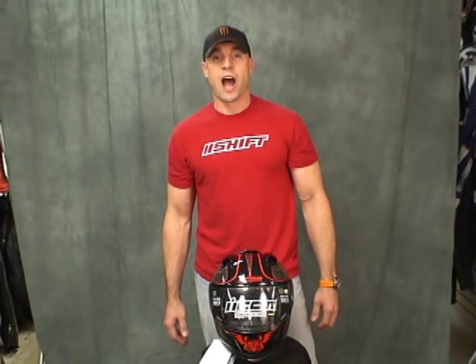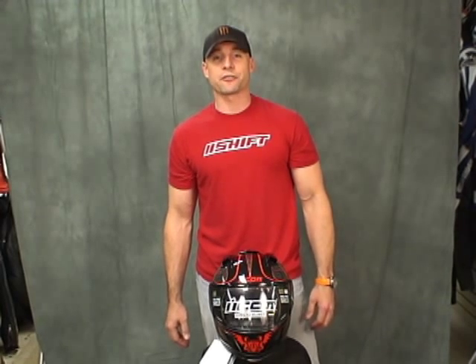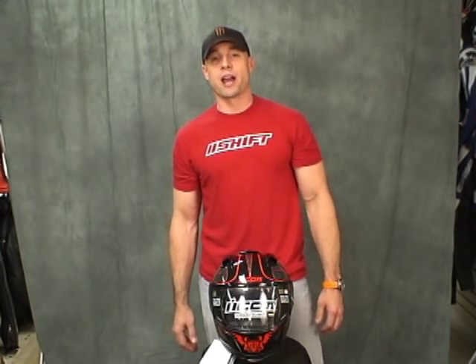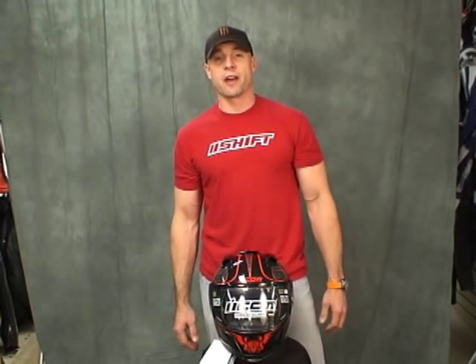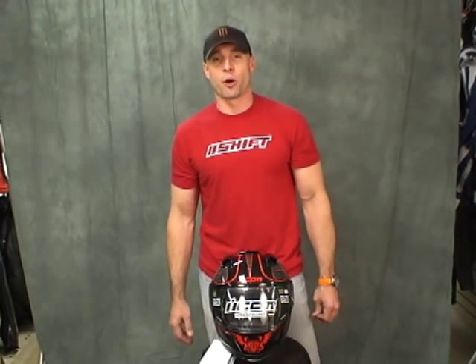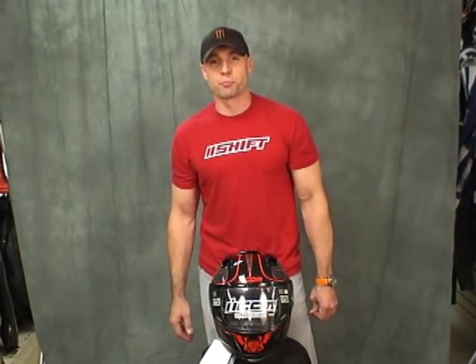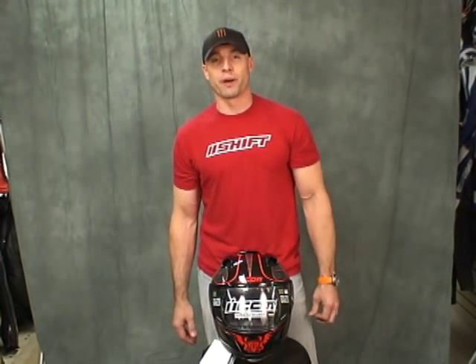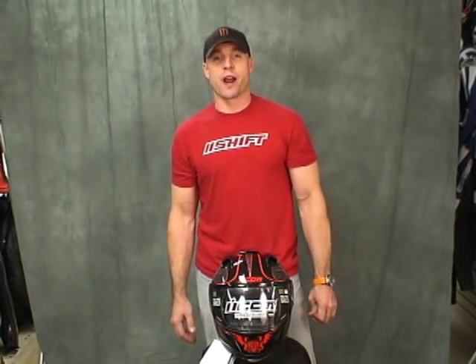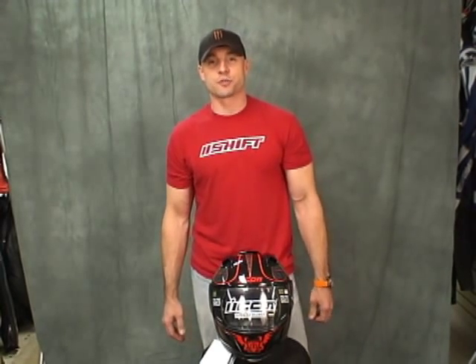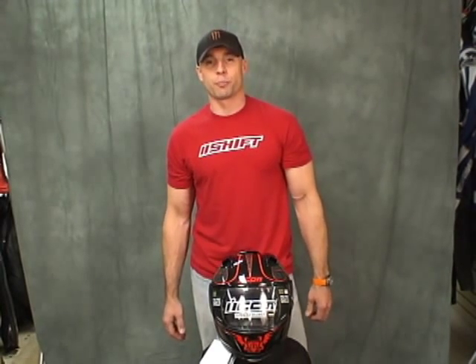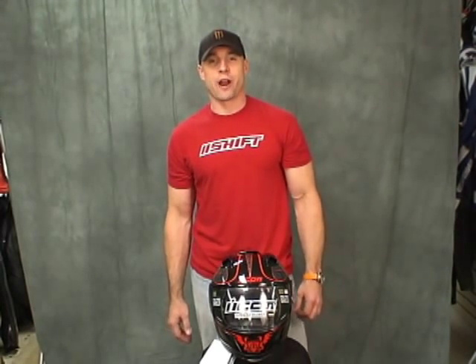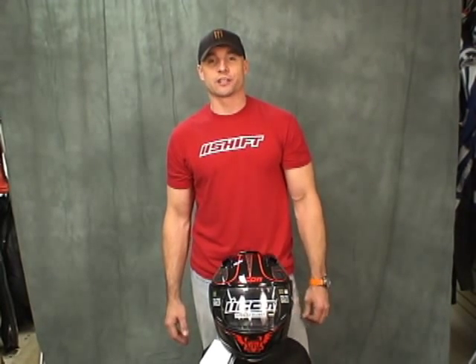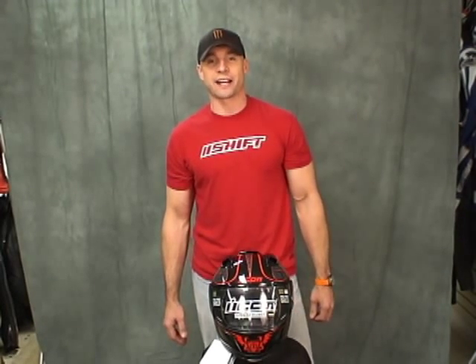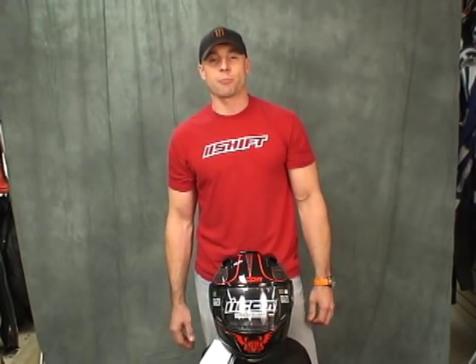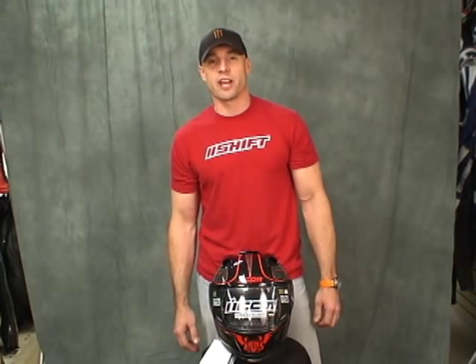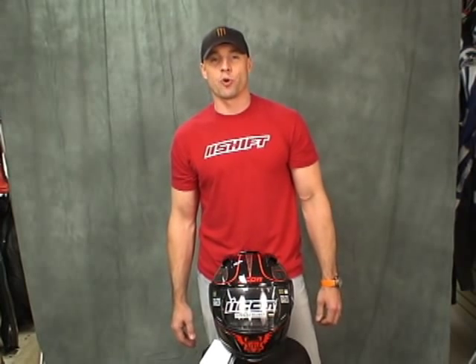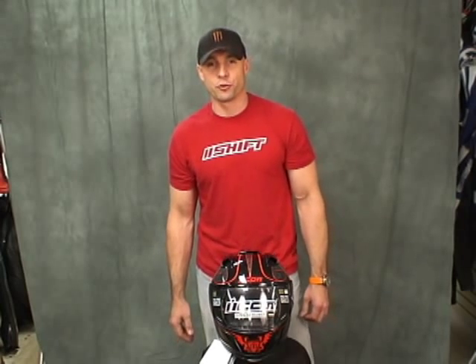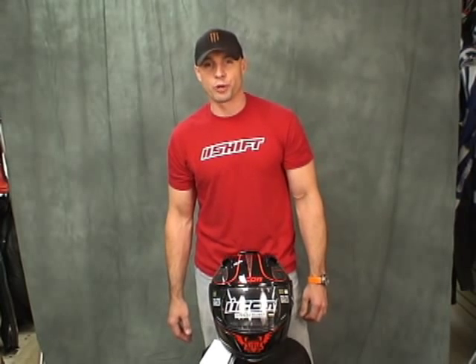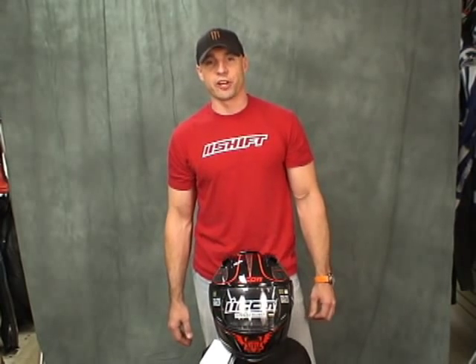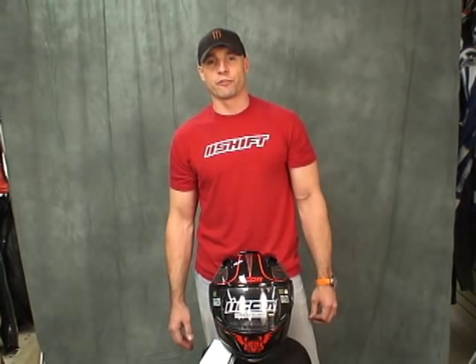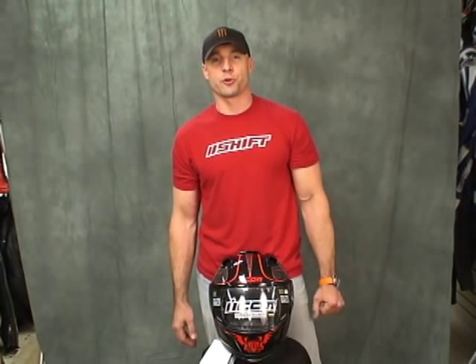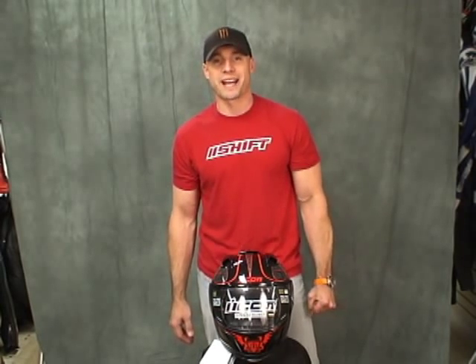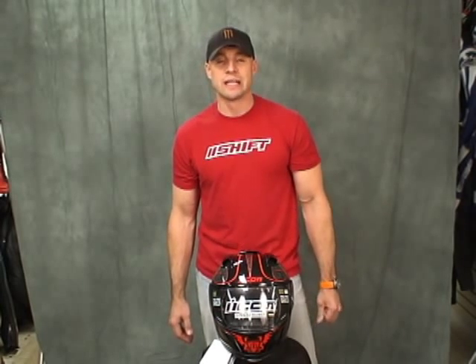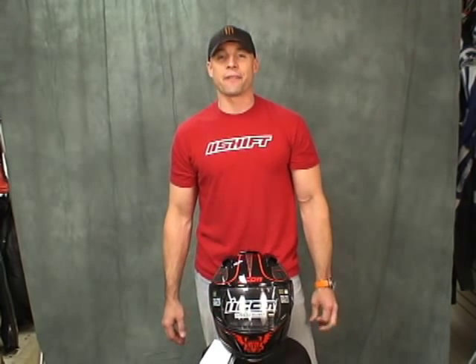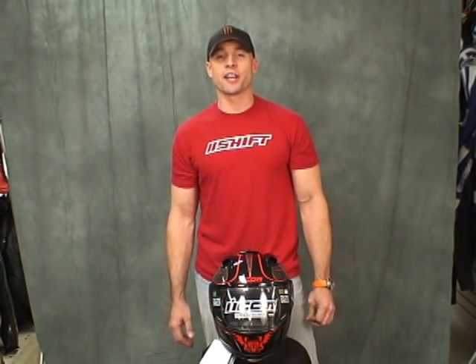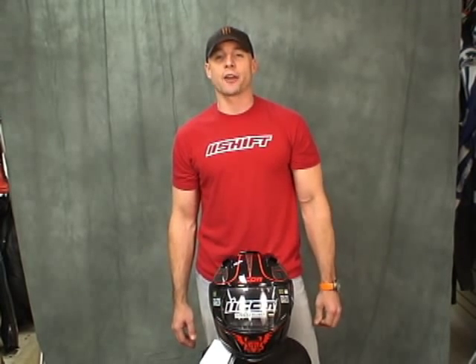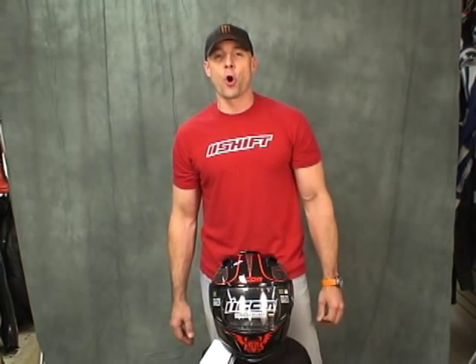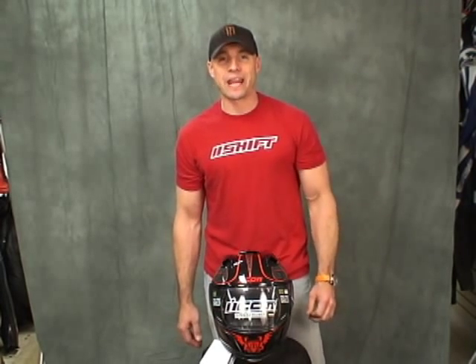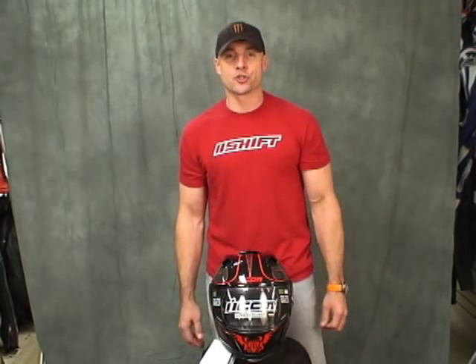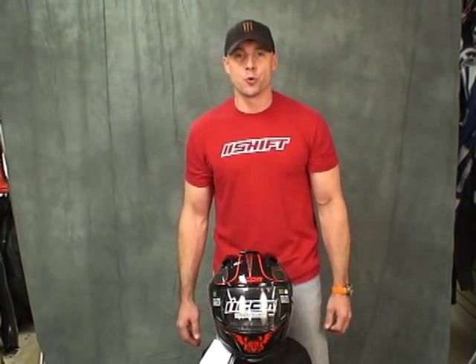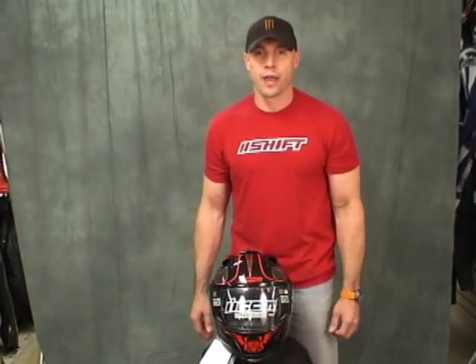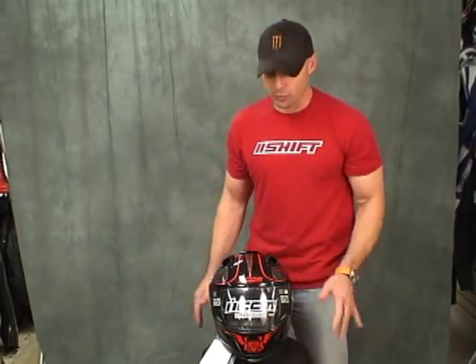Hi, this is Brian Vann from Sport Bike Track Gear, sportbiketrackgear.com. Today I'm going to do a quick video review for you guys on the Icon Domain 2 helmet.